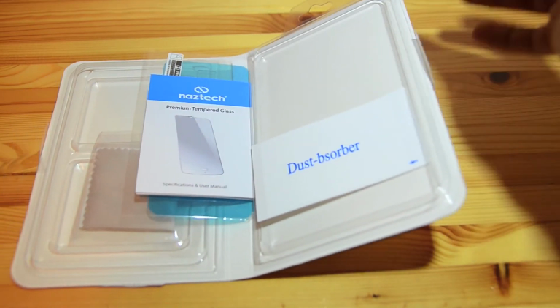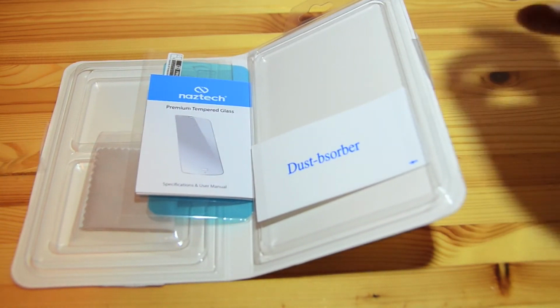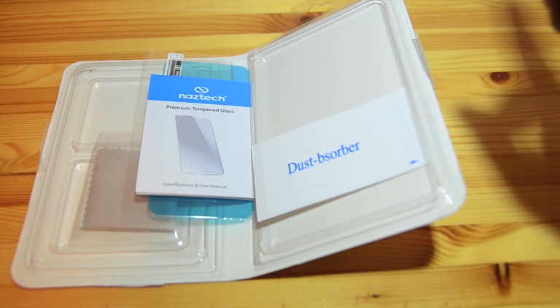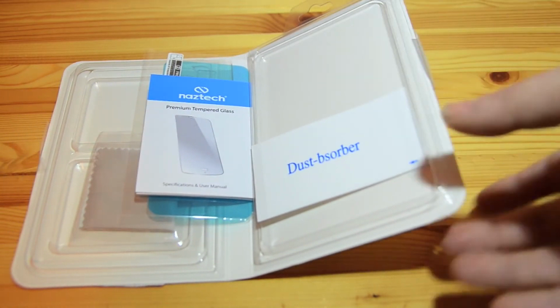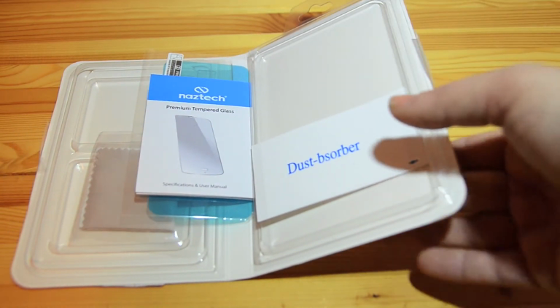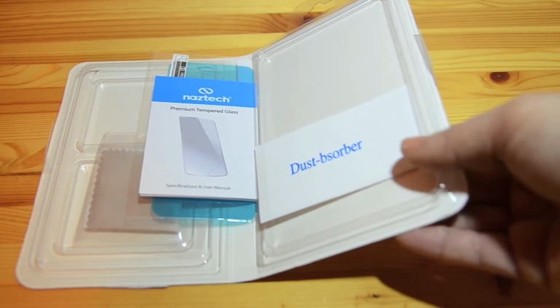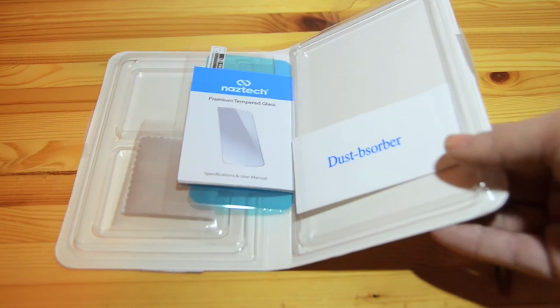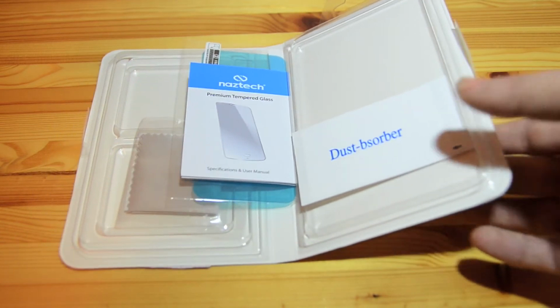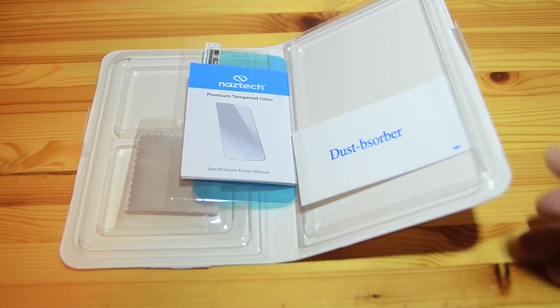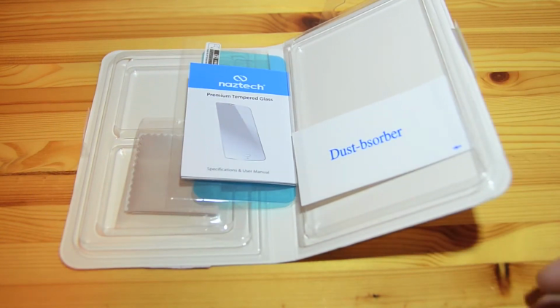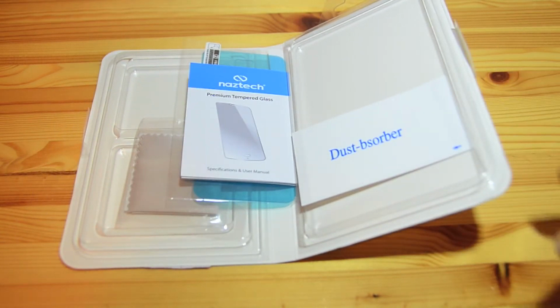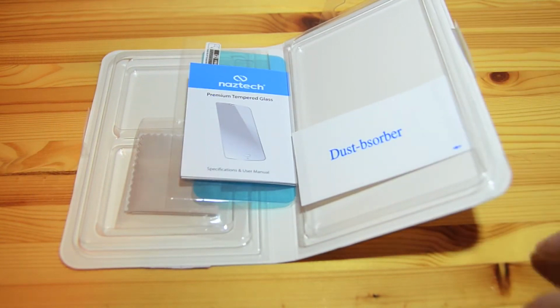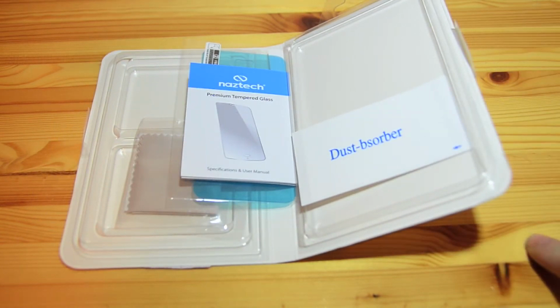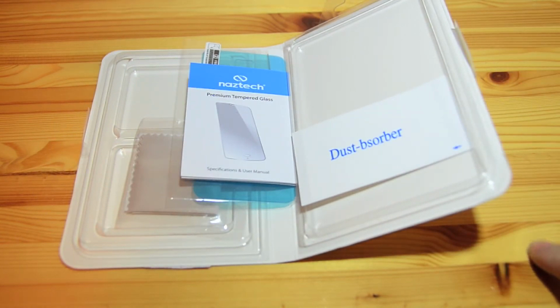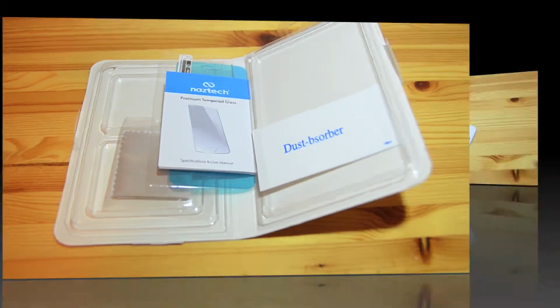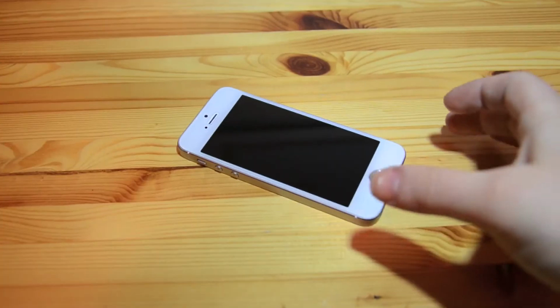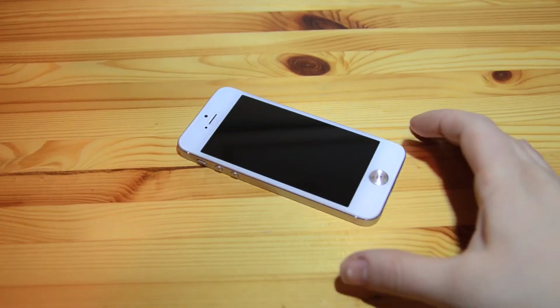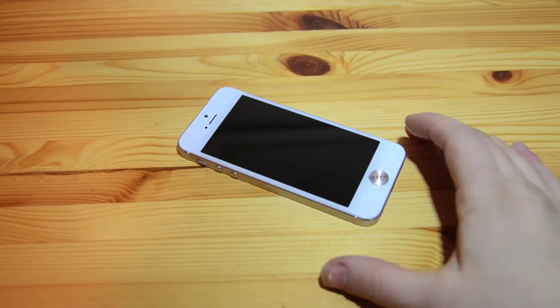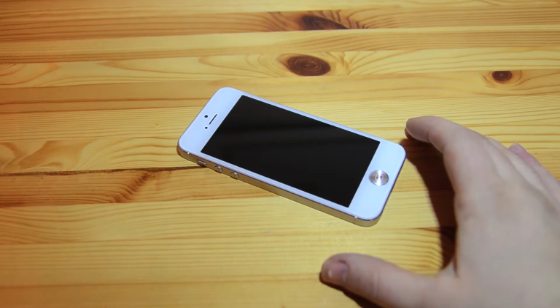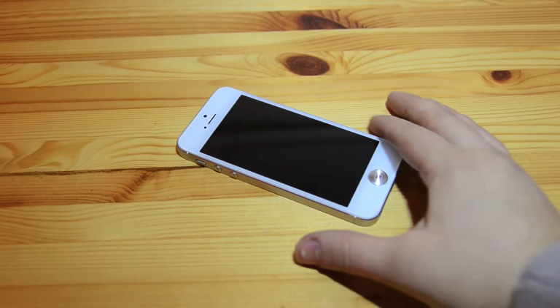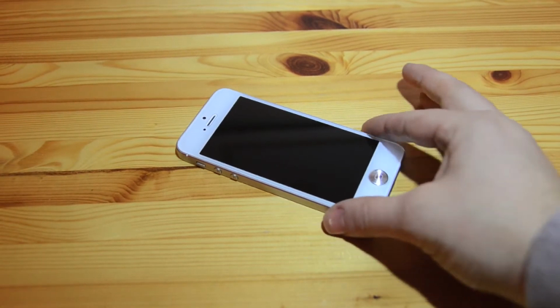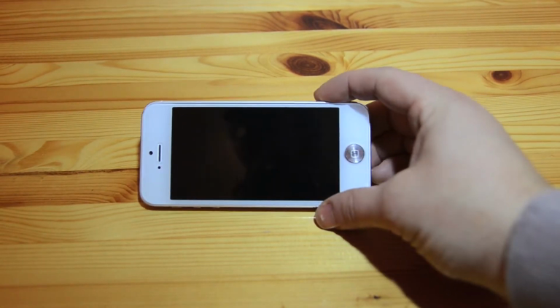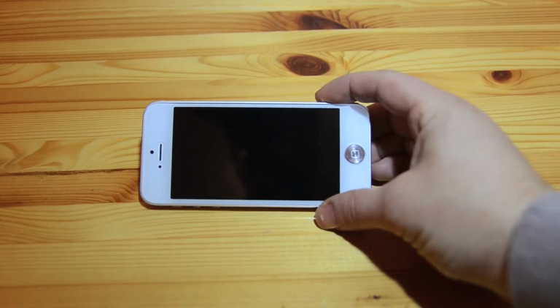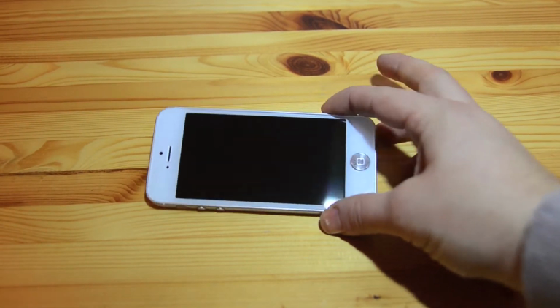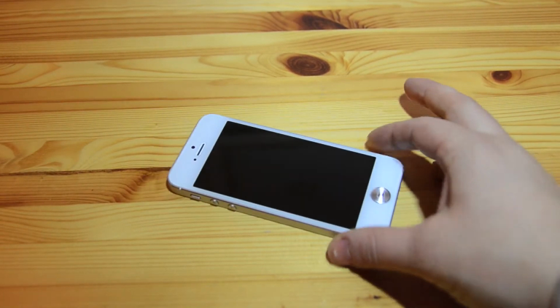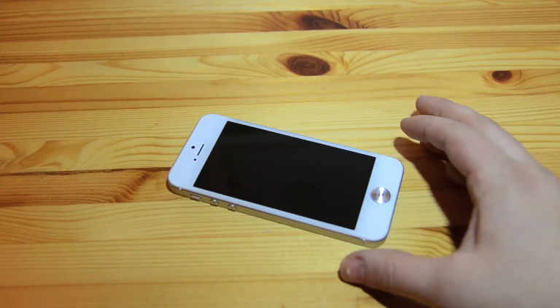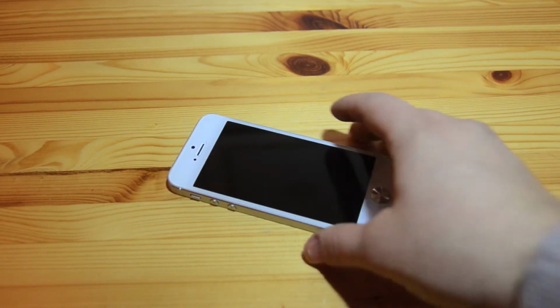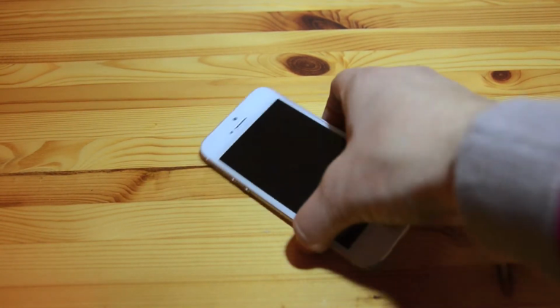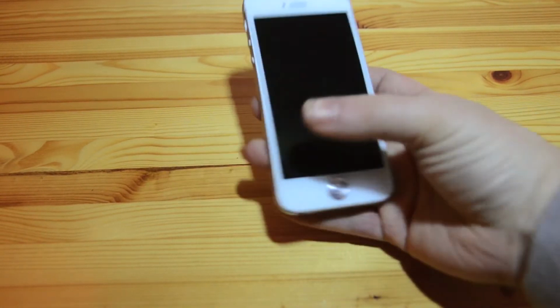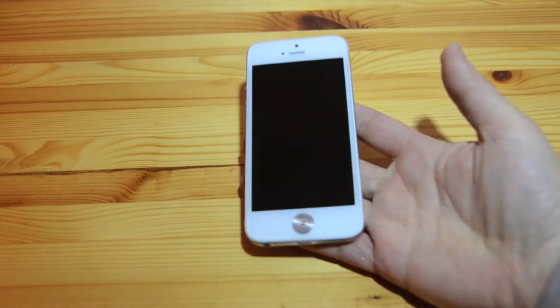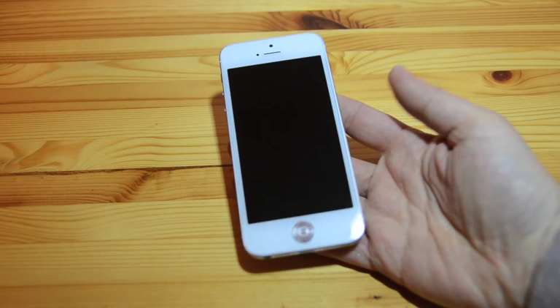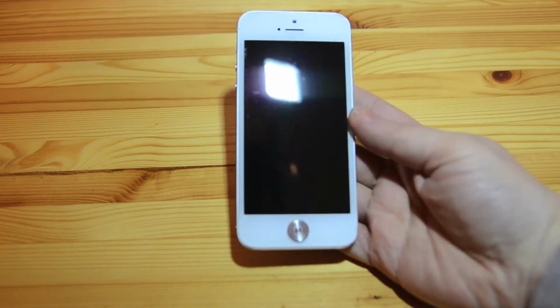I'm going to go off camera, put this on, and then come back and show you, because I don't want to mess this up since it's going to stay on for a while hopefully. Okay, I'm back — and that was a really easy install!